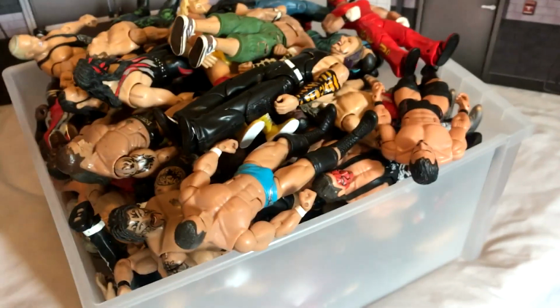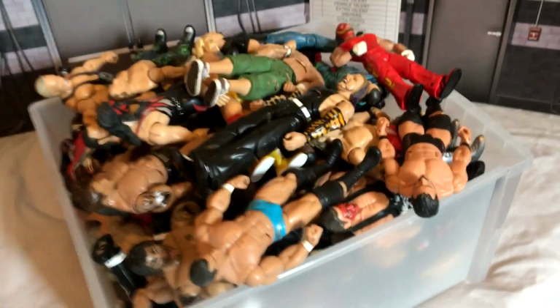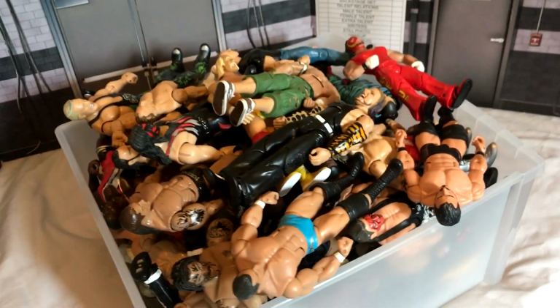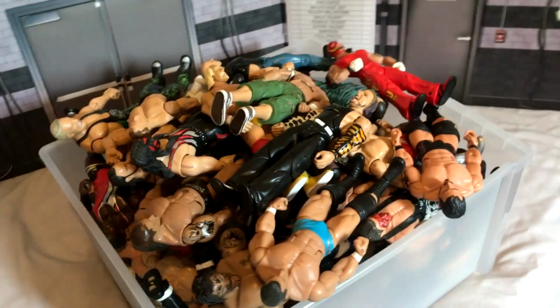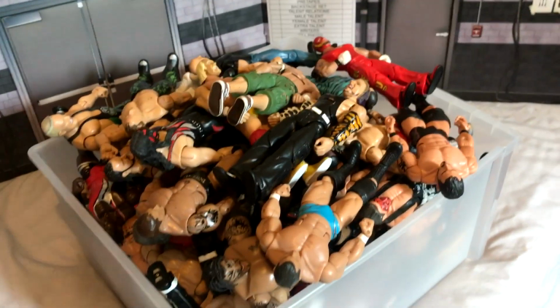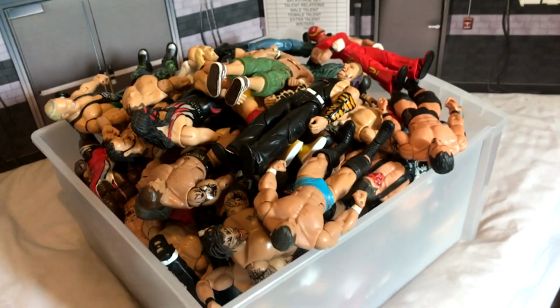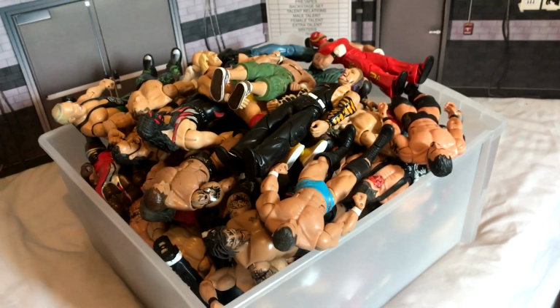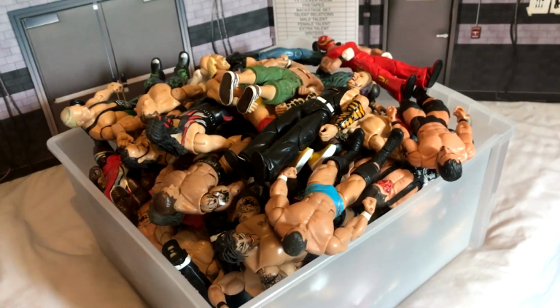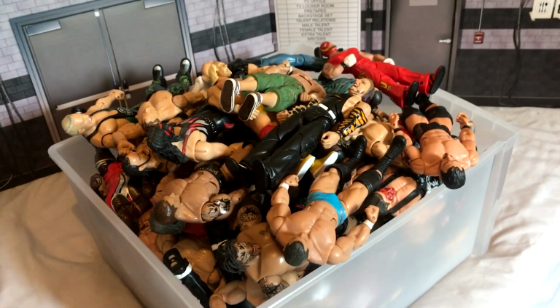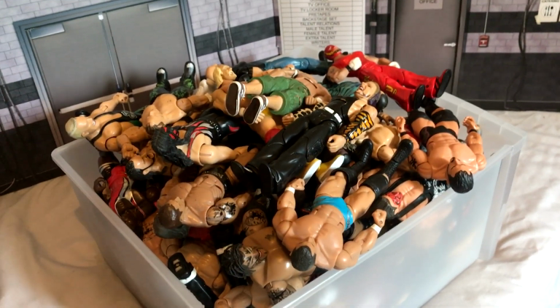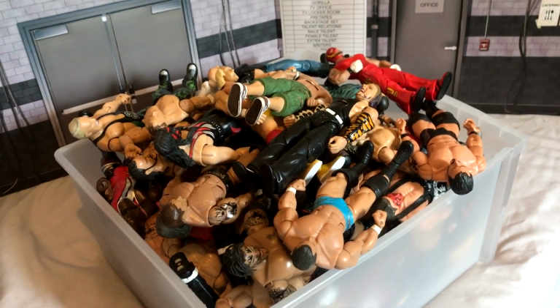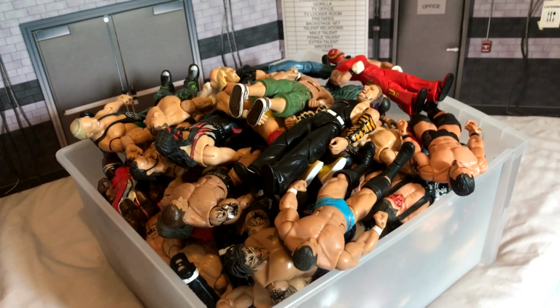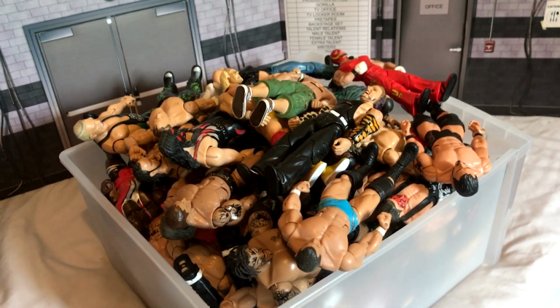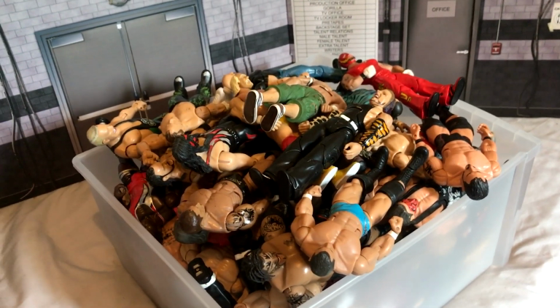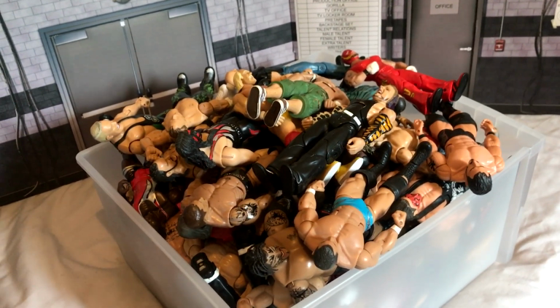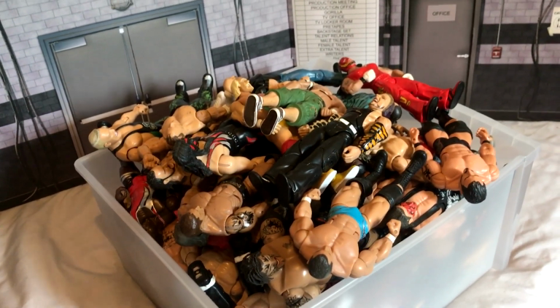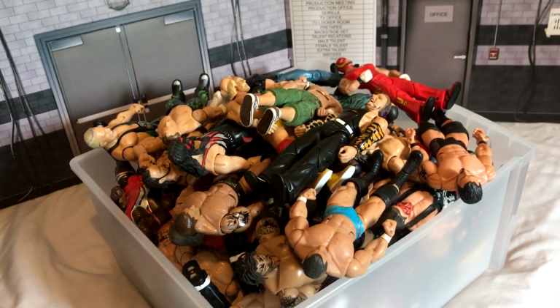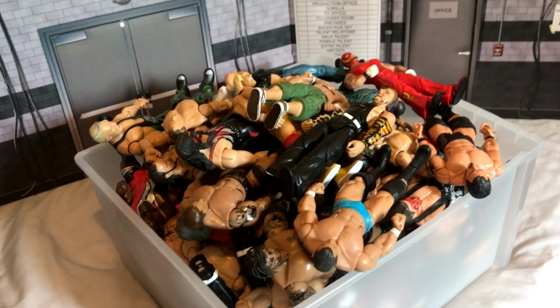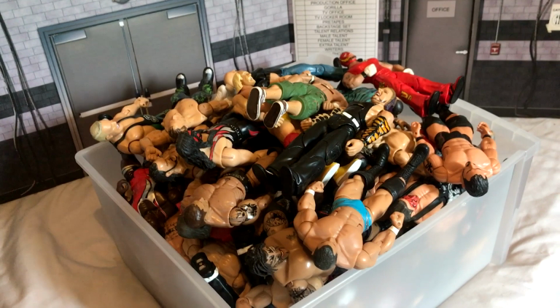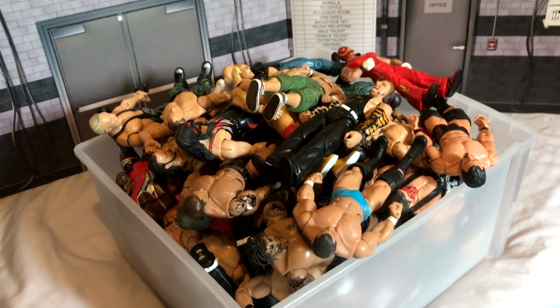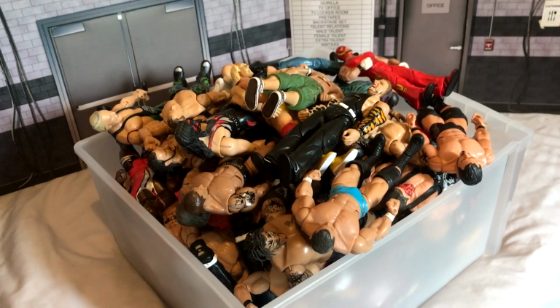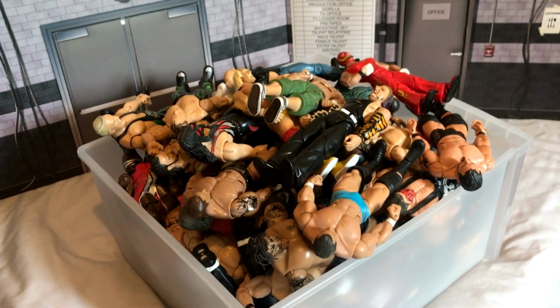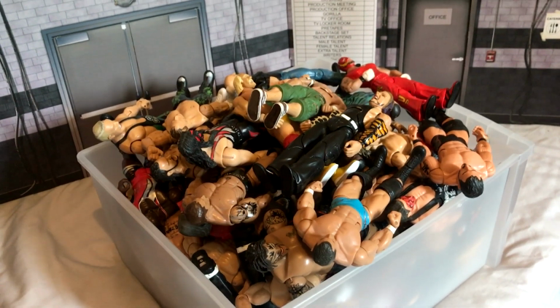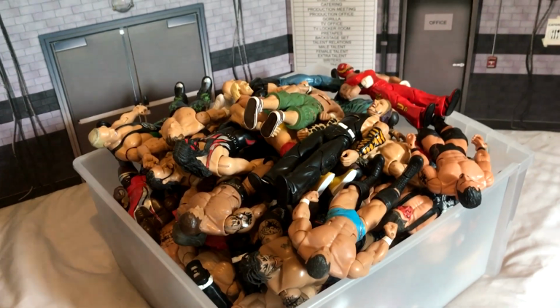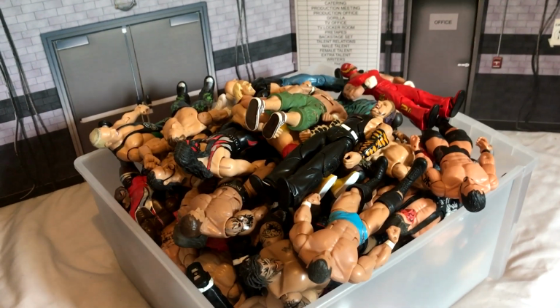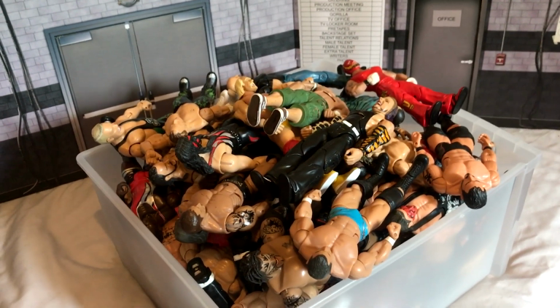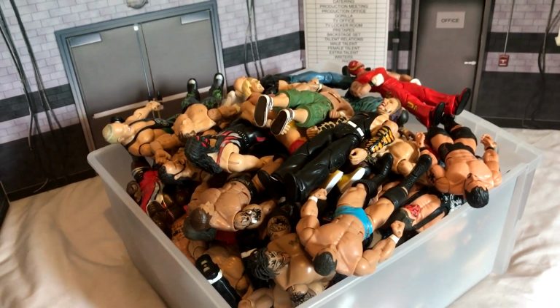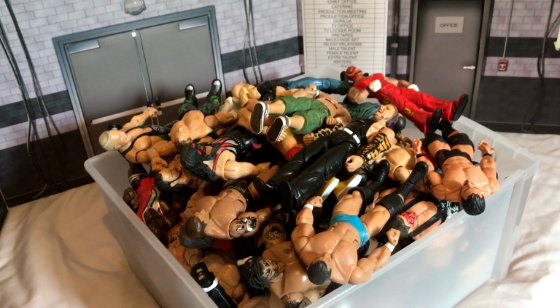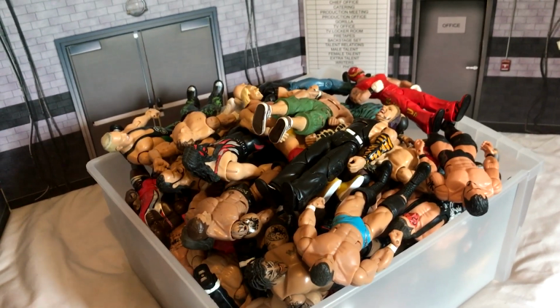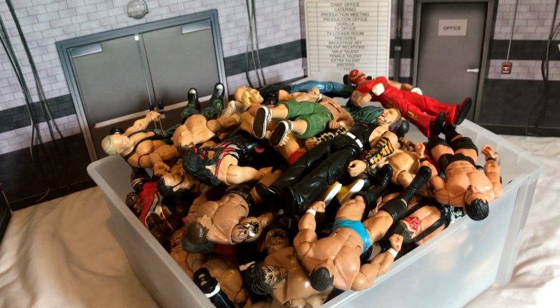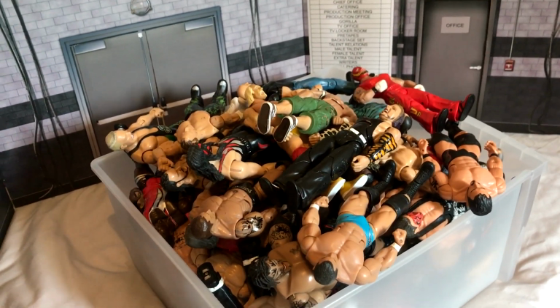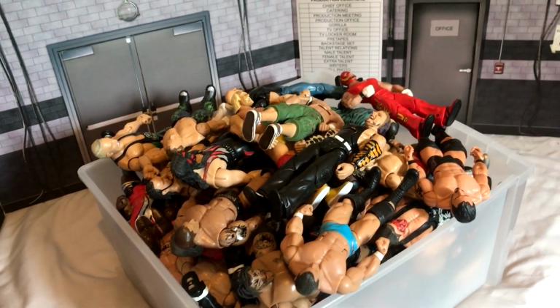This is kind of inspired by Spam Wrestling's video — I would recommend checking his out. He used to be a collector and he's got a bunch of old Jakks figures, which is really cool. But I'm going to go through them, so let me know what you think in the comments. Let's begin.